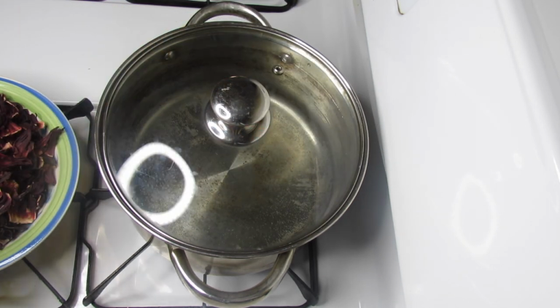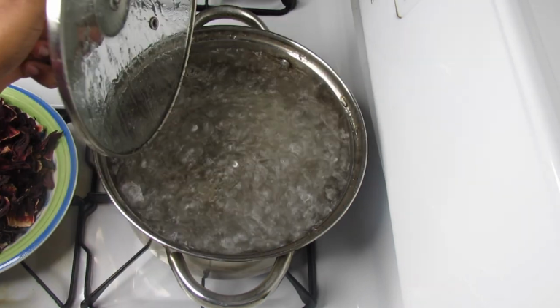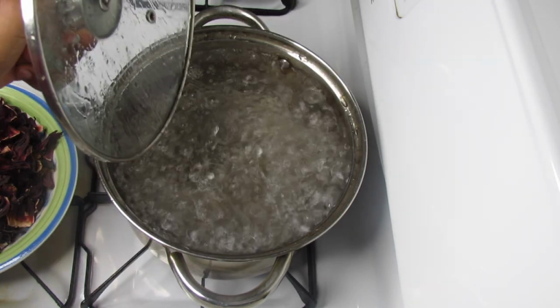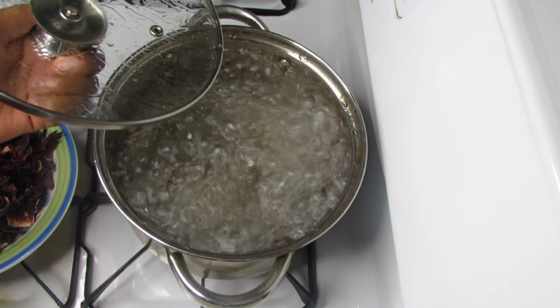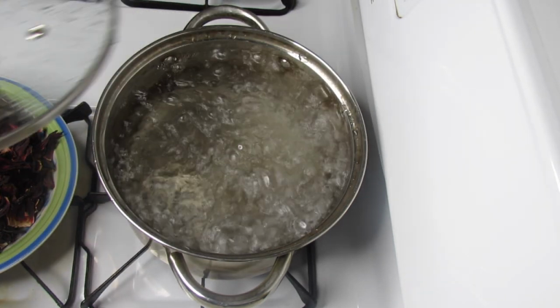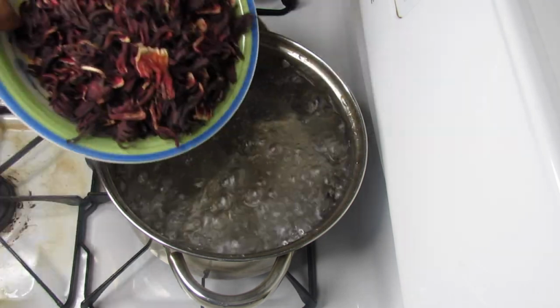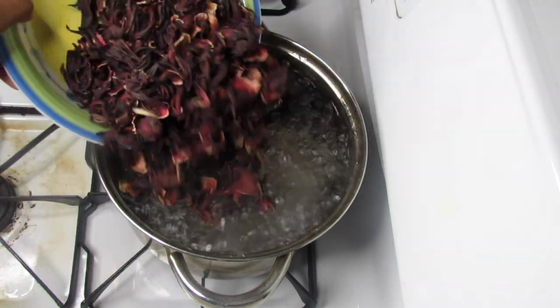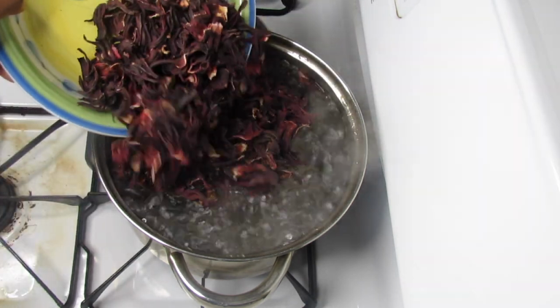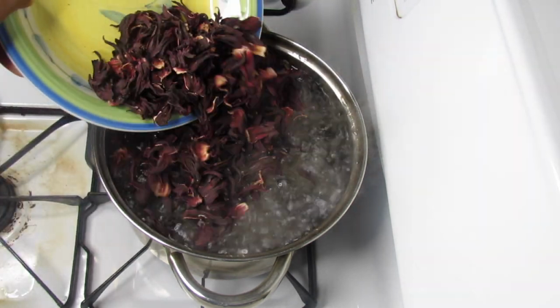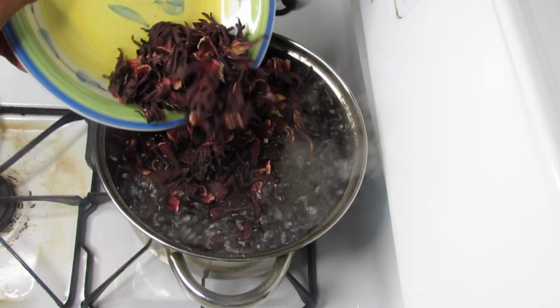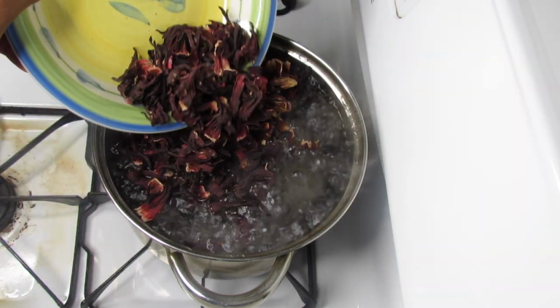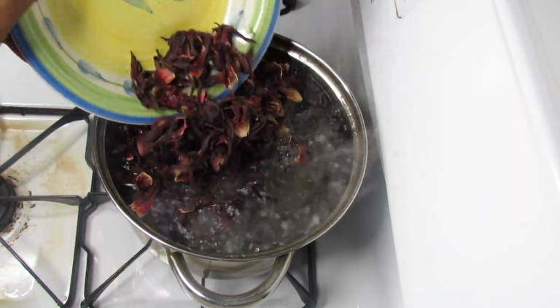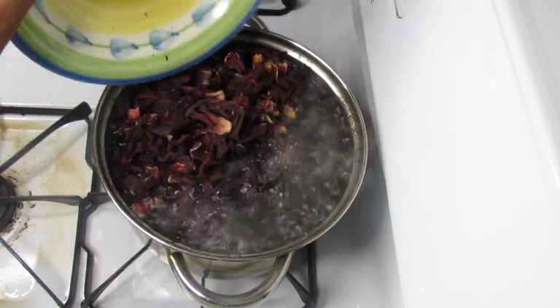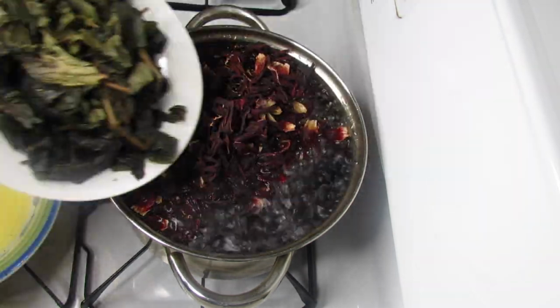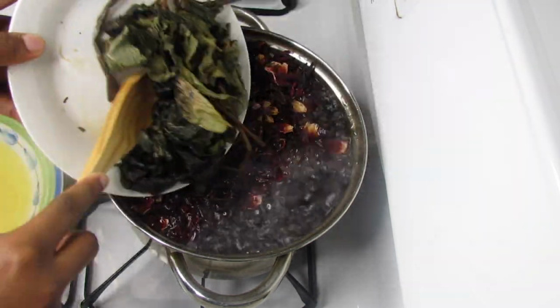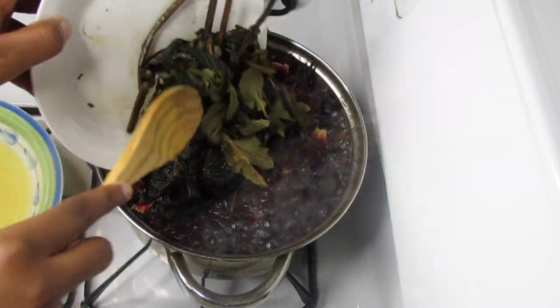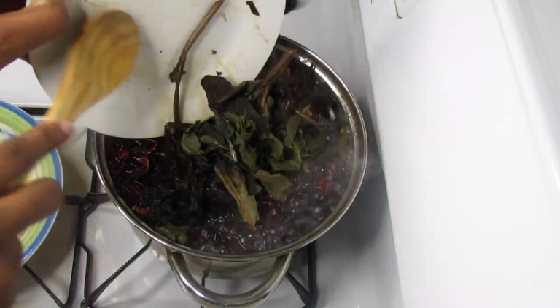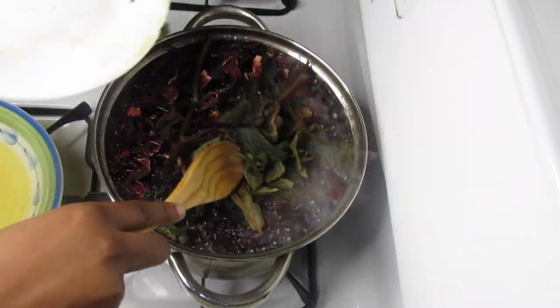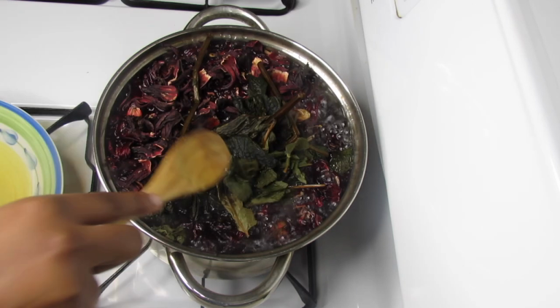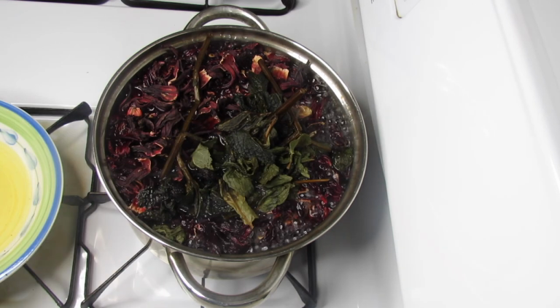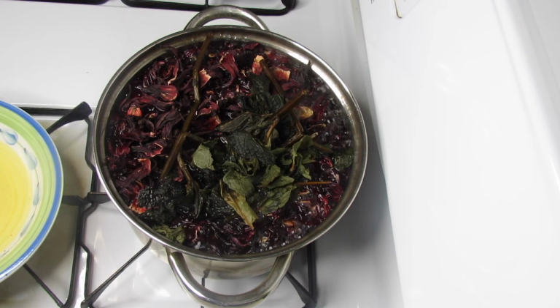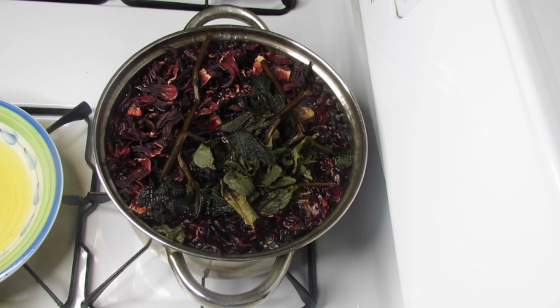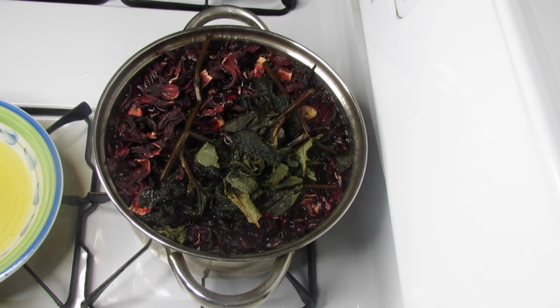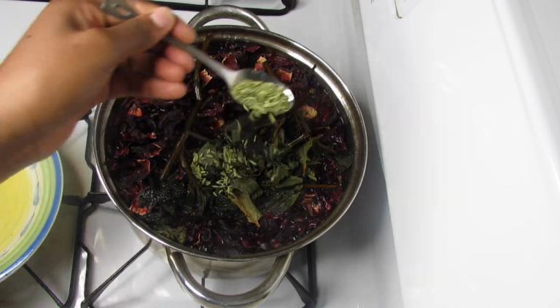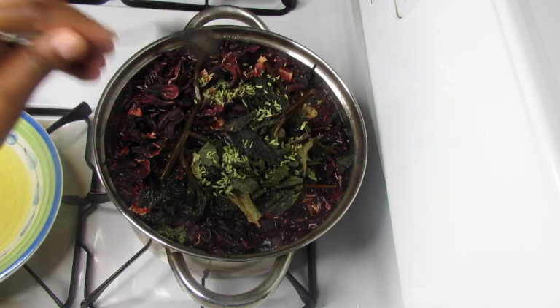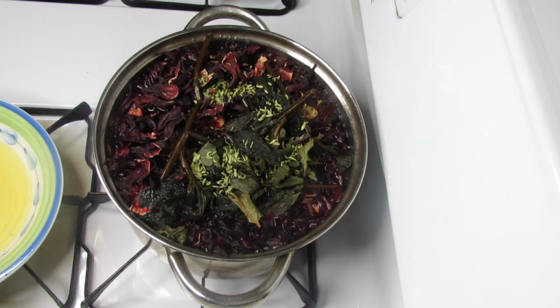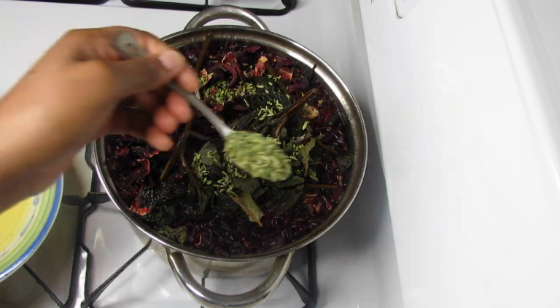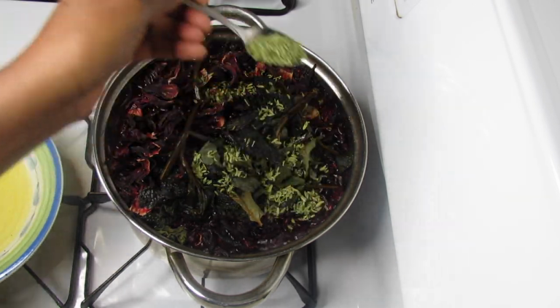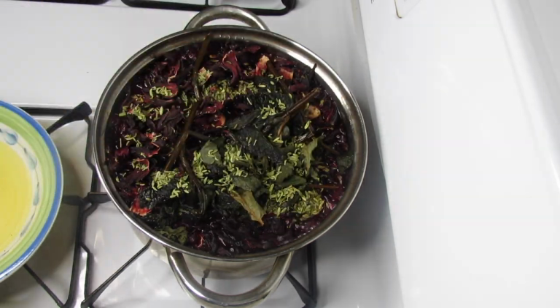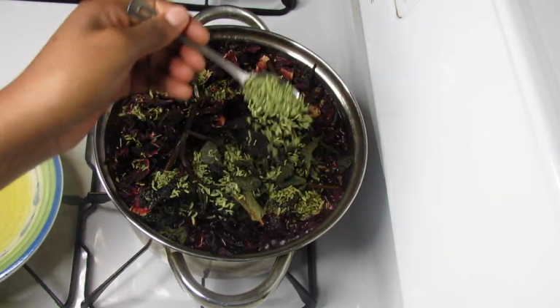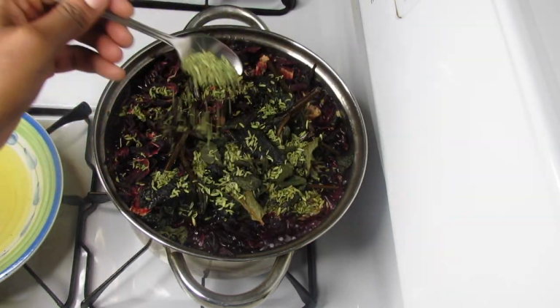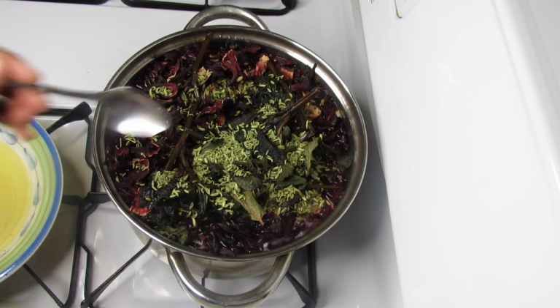When it's boiling, I'm gonna add my hibiscus flour, my mint, and four teaspoons of anise seeds, and mix that all together.